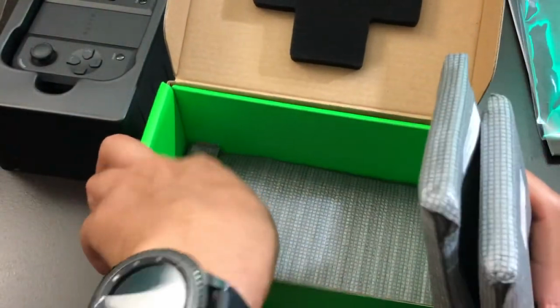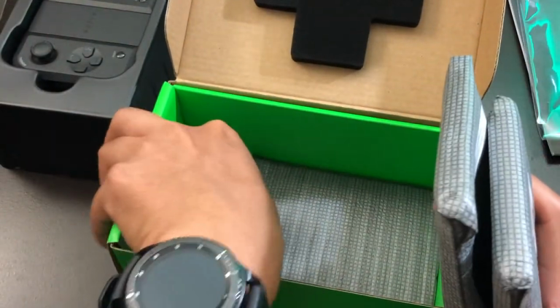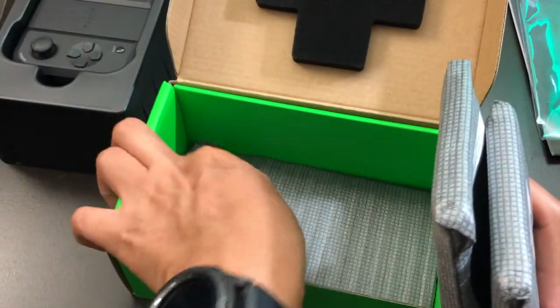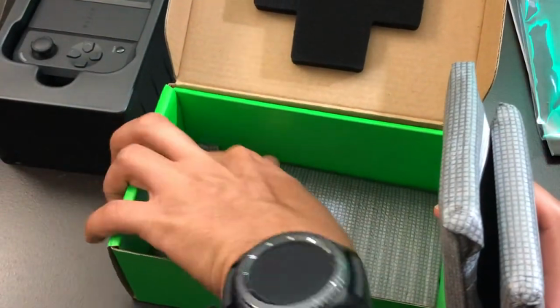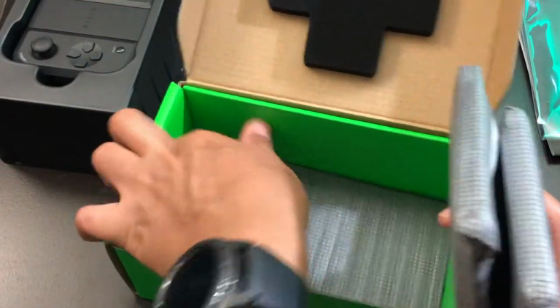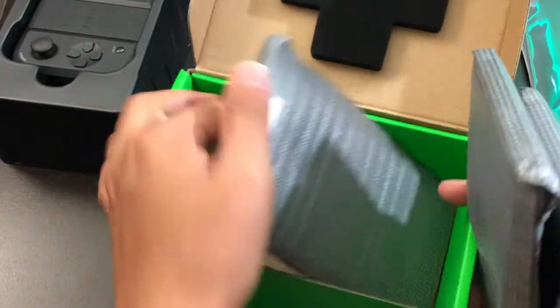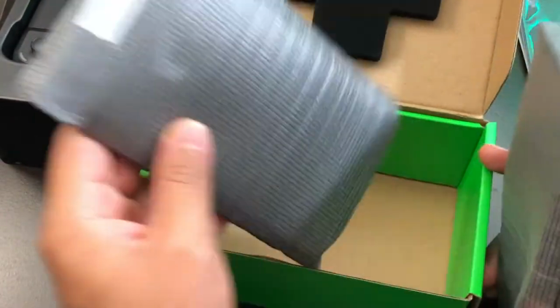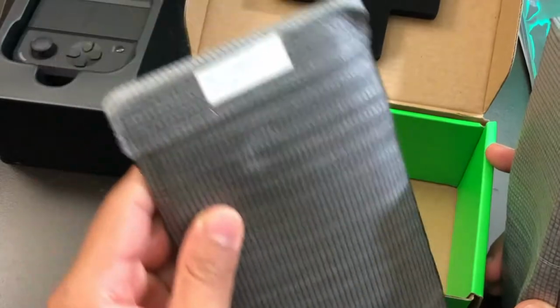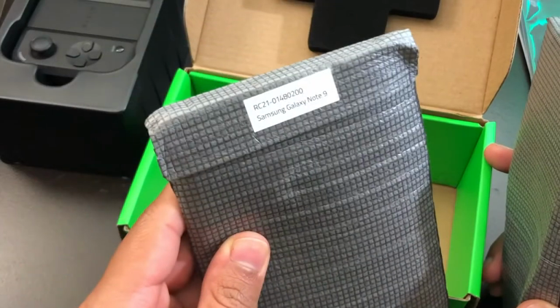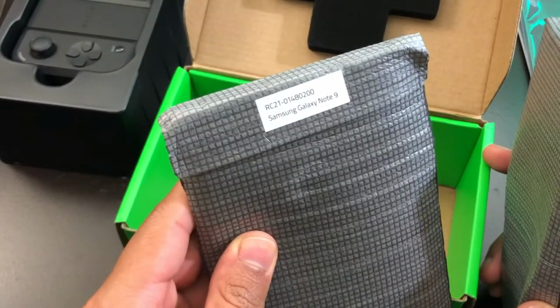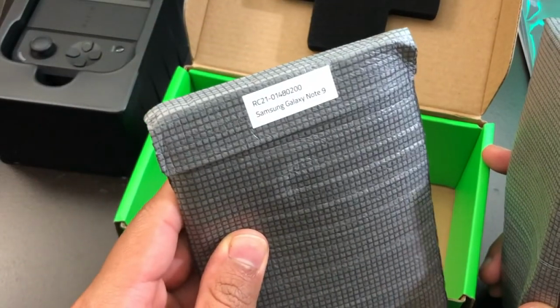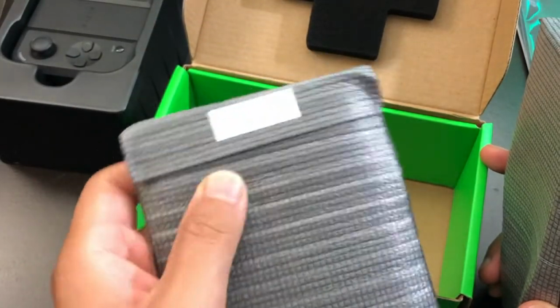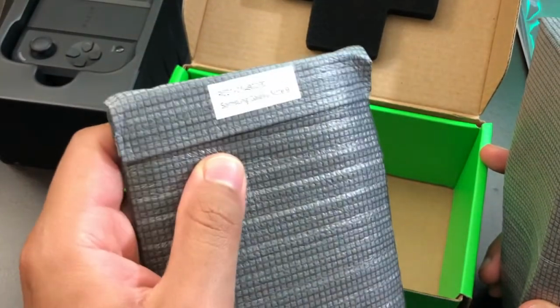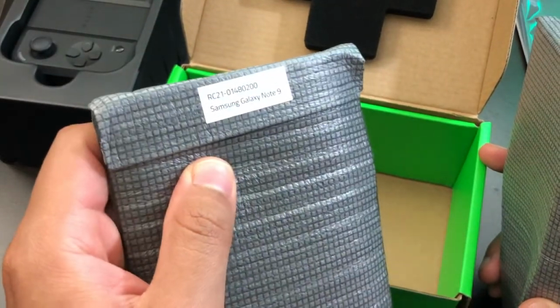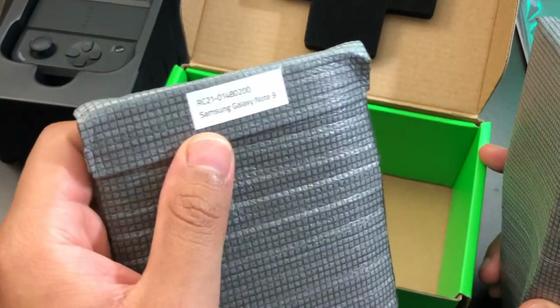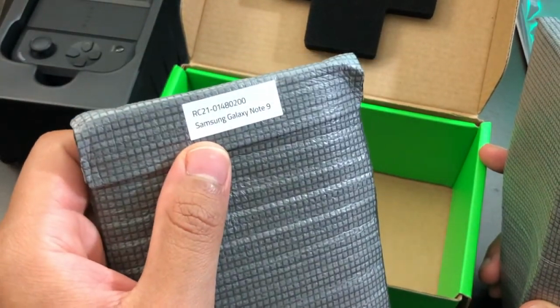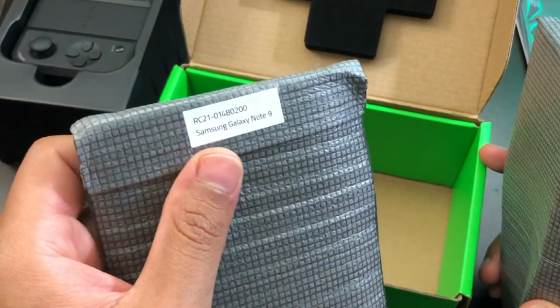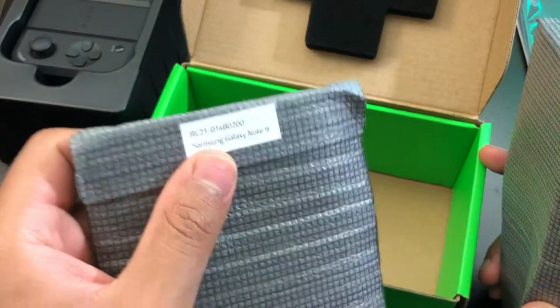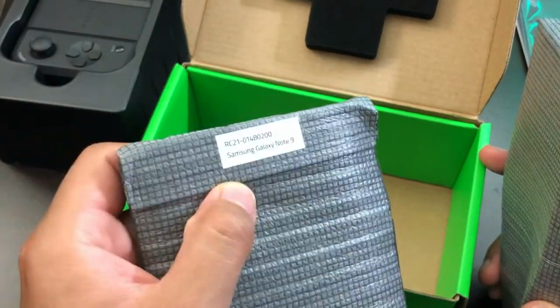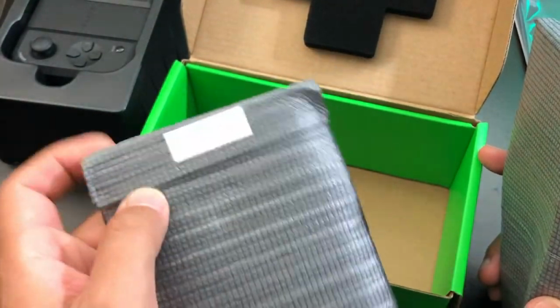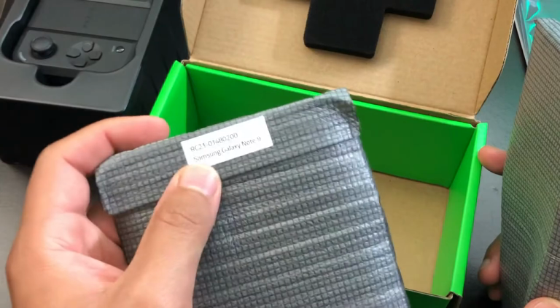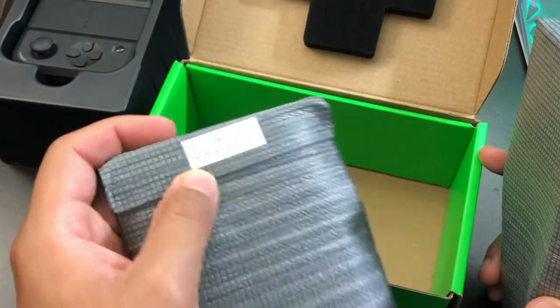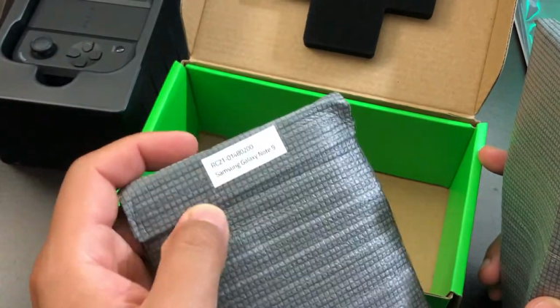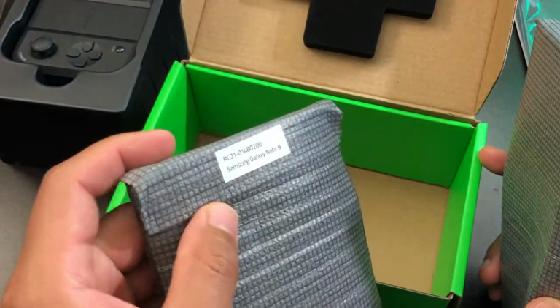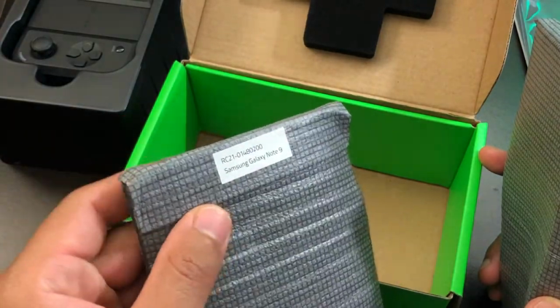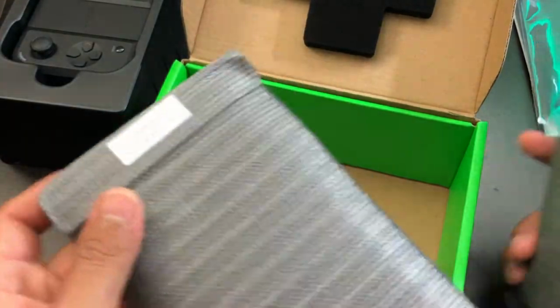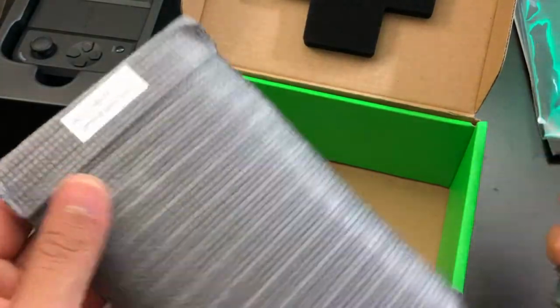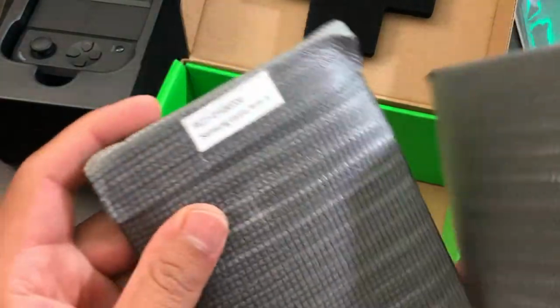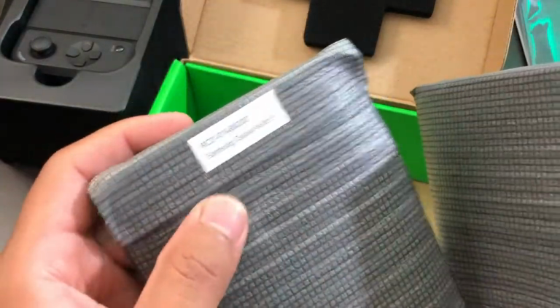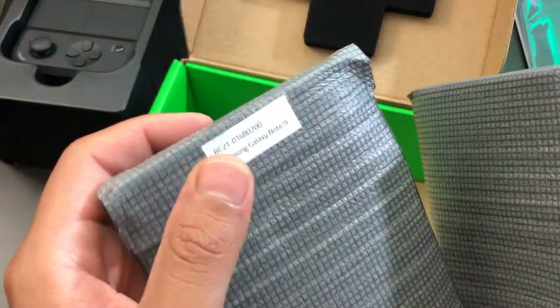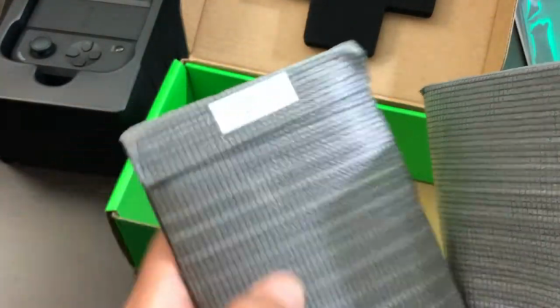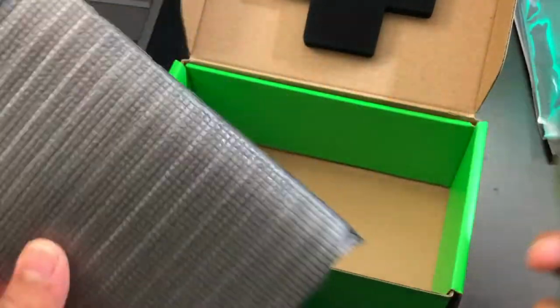I'm assuming this is the Huawei case. Oh, no — this is actually the Samsung Galaxy Note 9, not the Huawei phone case. So I guess I get a Samsung Galaxy Note 9 case.